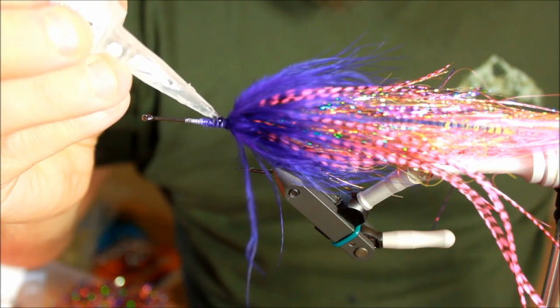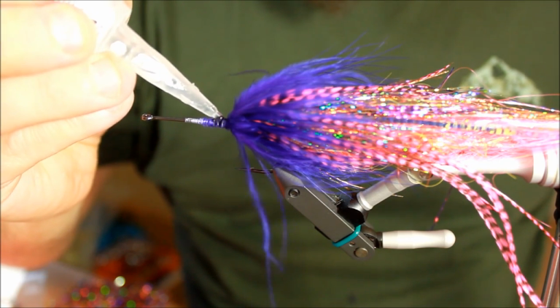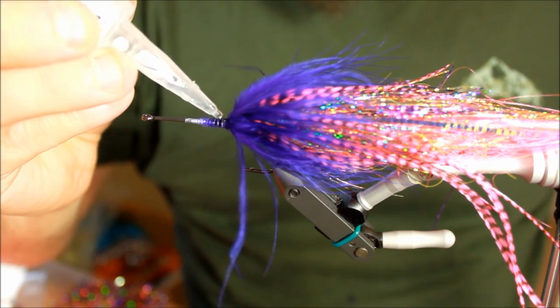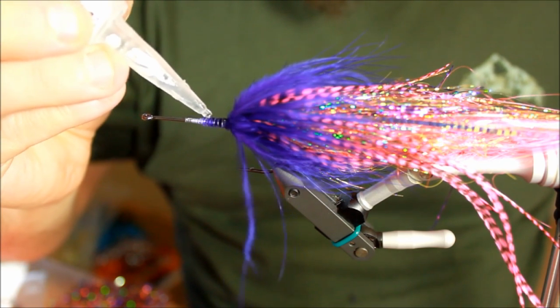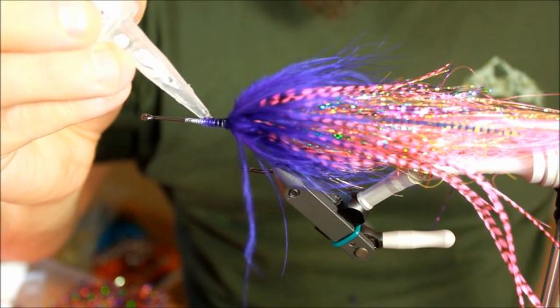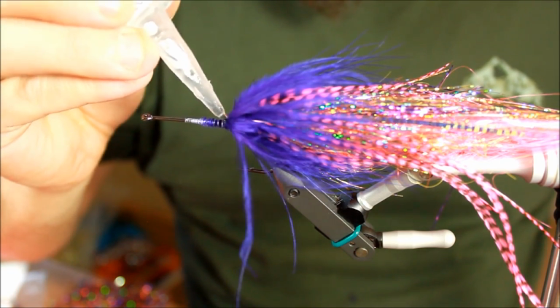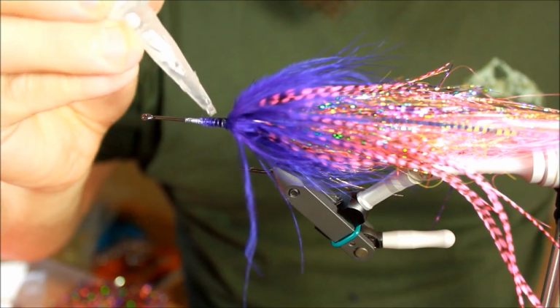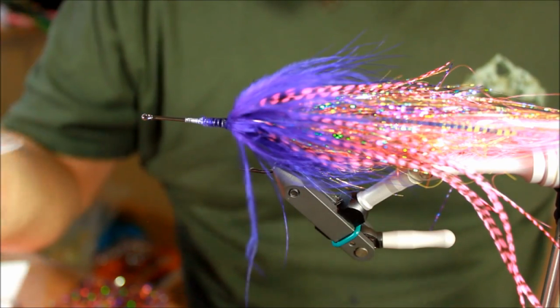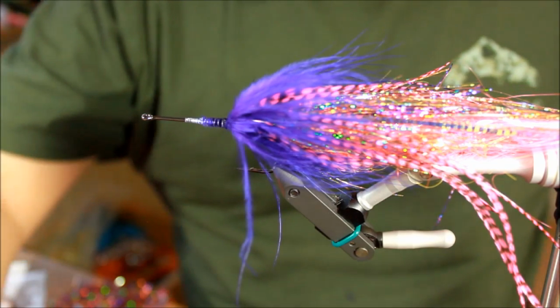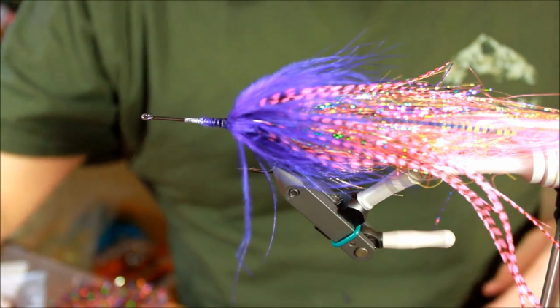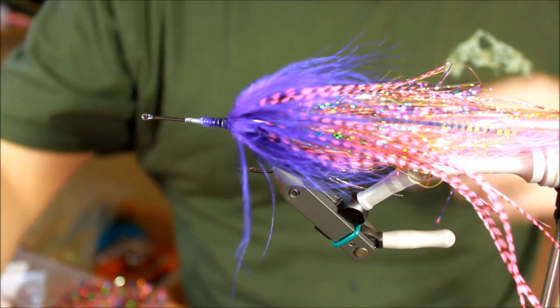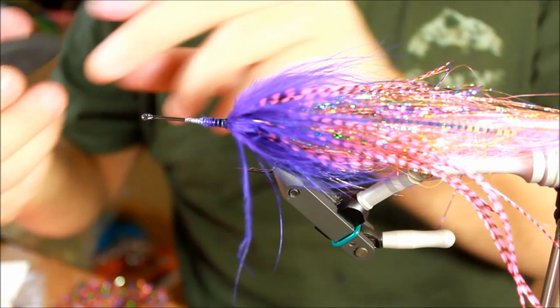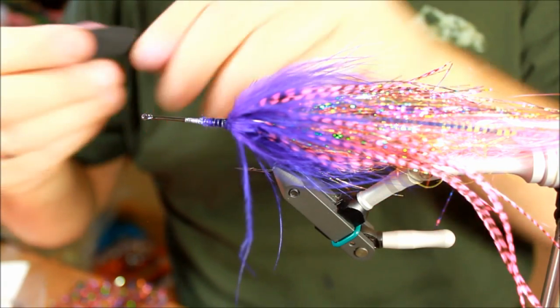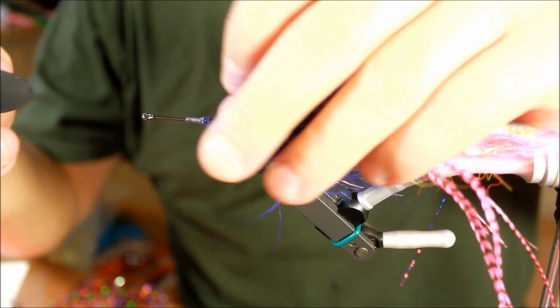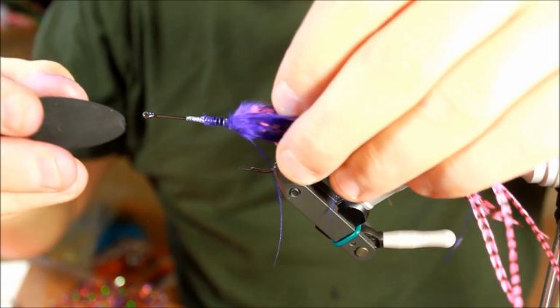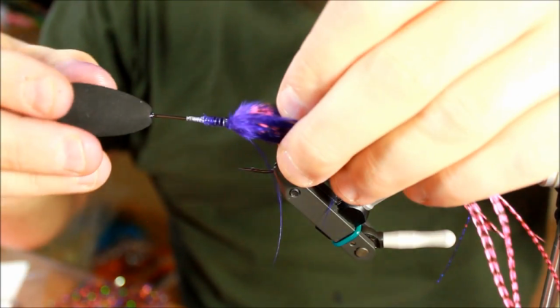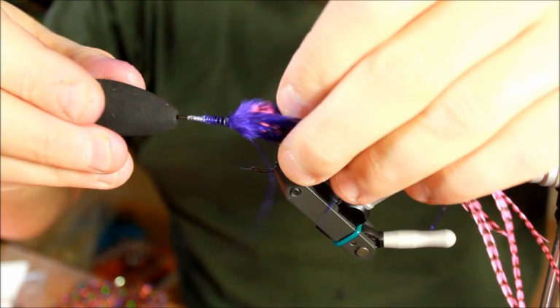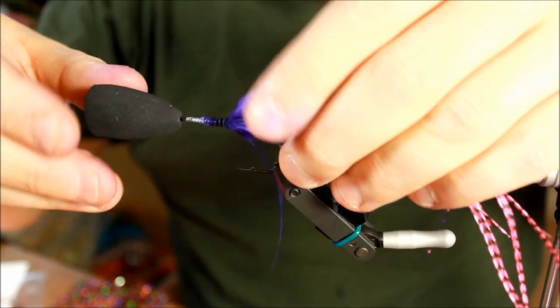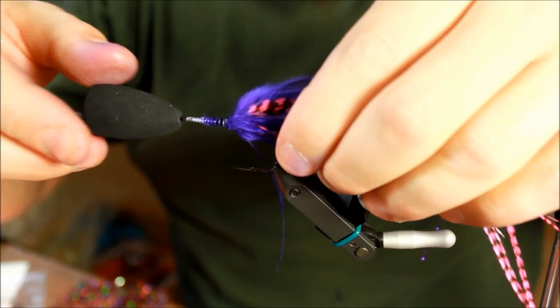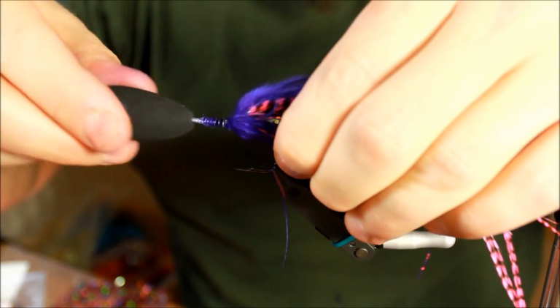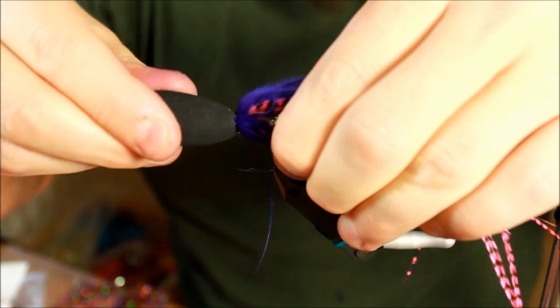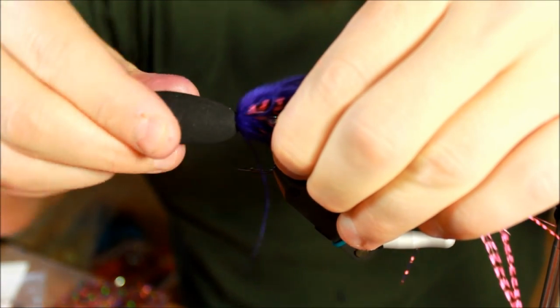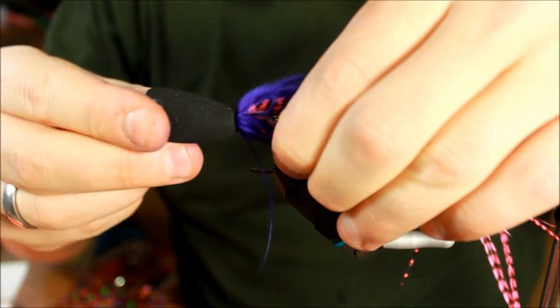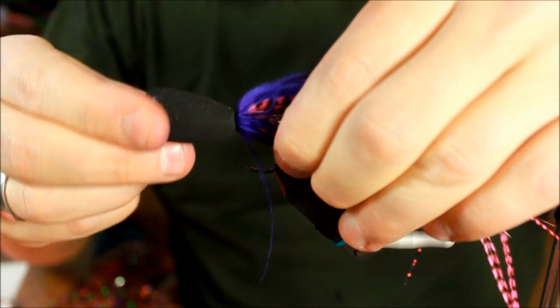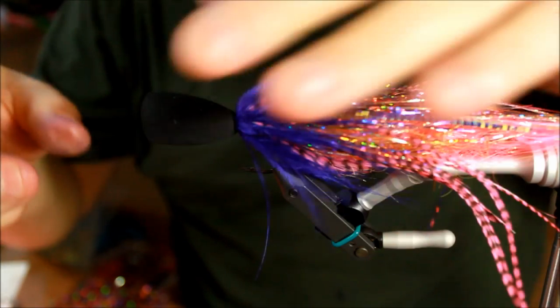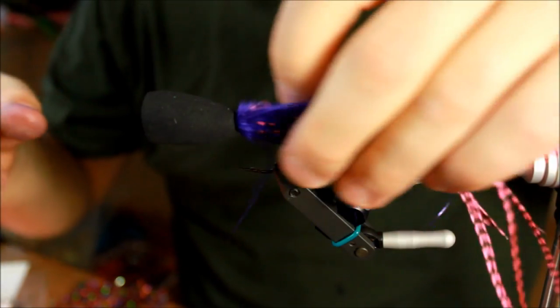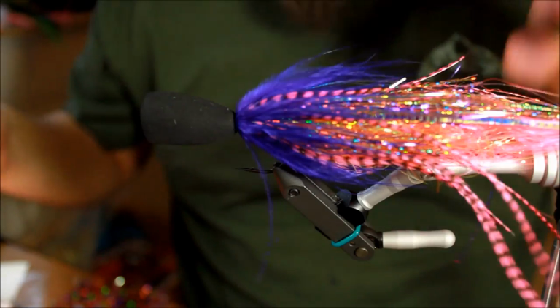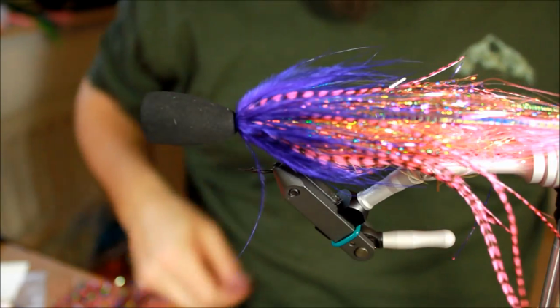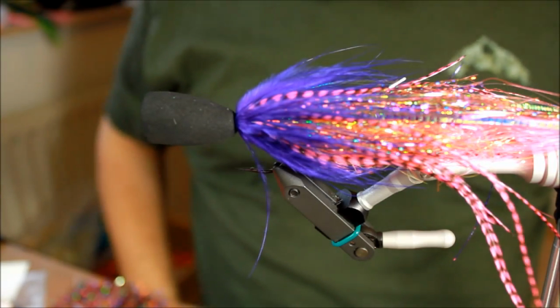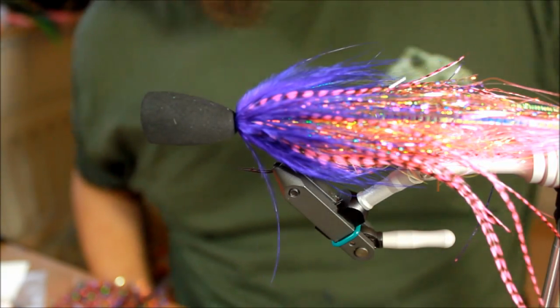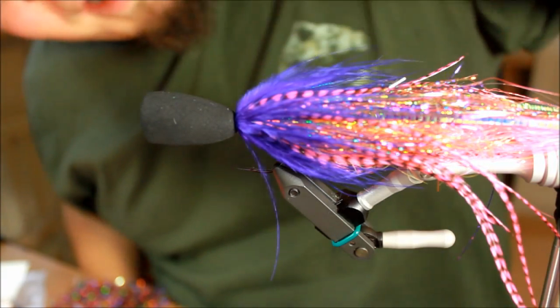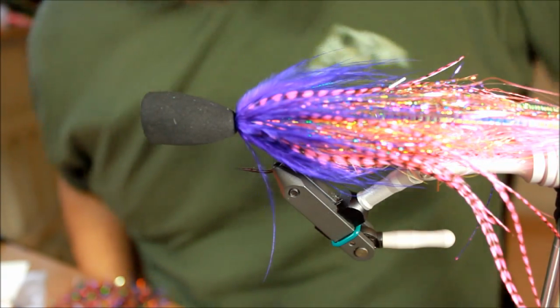I've had pikes grab the fly when I've left it hanging completely still for maybe 20 seconds. Leave it still — that's the best course if you have a pike following. Just let it hang there; for some reason that seems to annoy them so much that finally they will attack and grab it. Now applying some superglue — this is by far the hardest part of this fly, because you need to take your head and be quick about it so it ends up in exactly the right position. And I did good here.